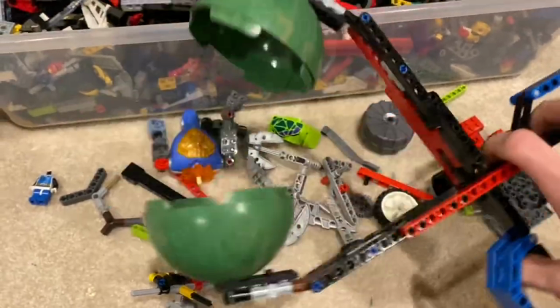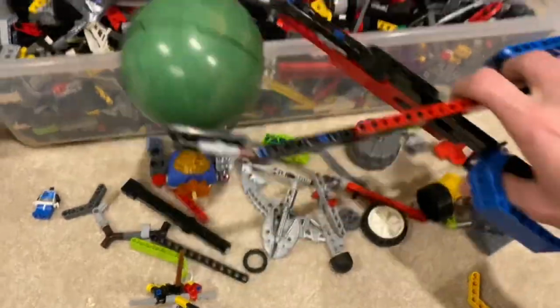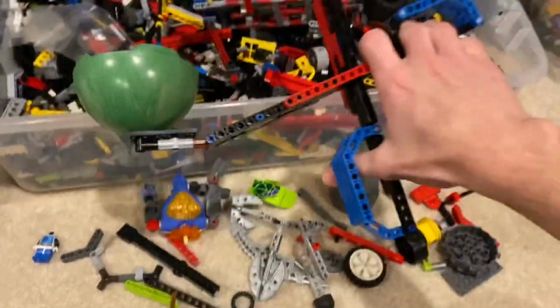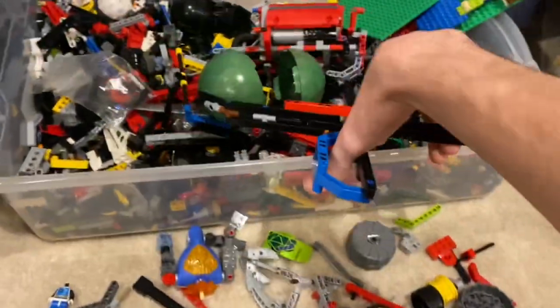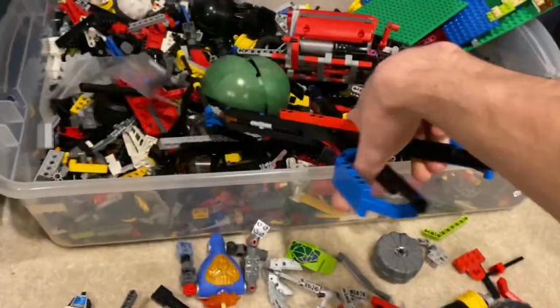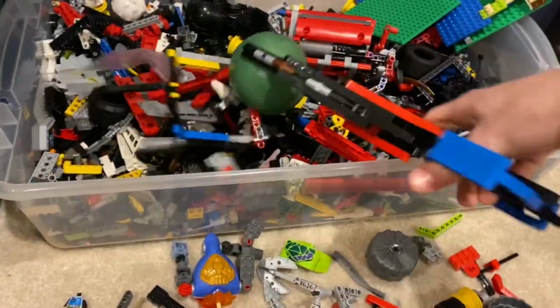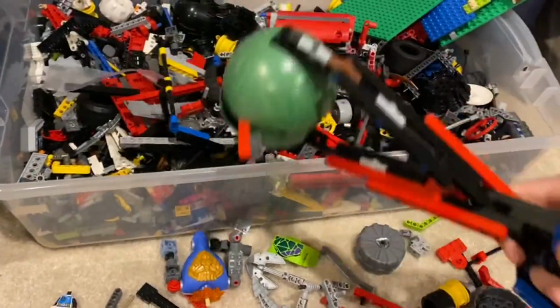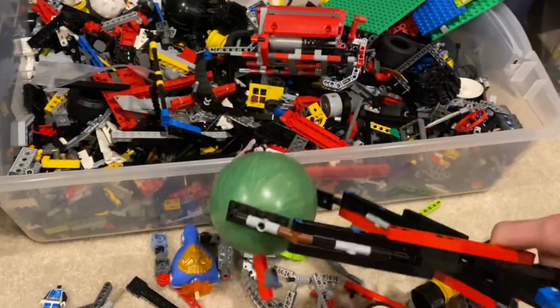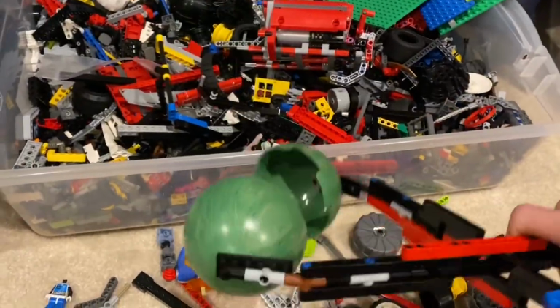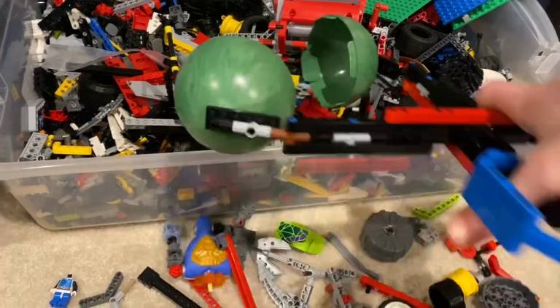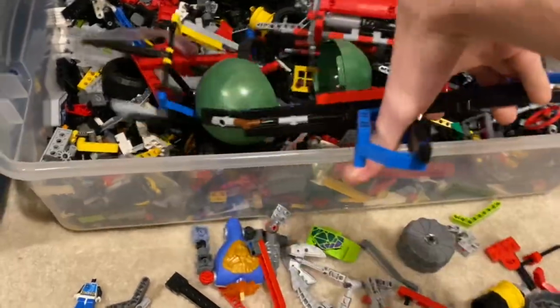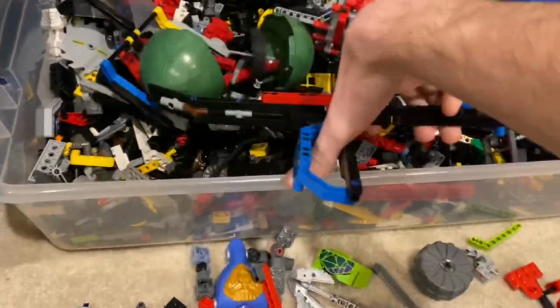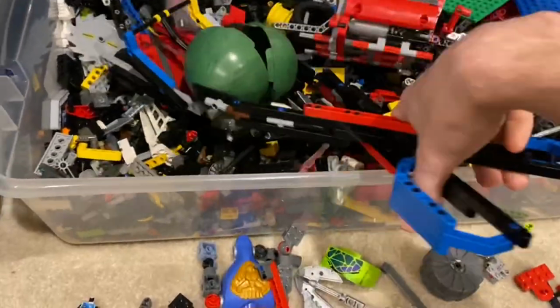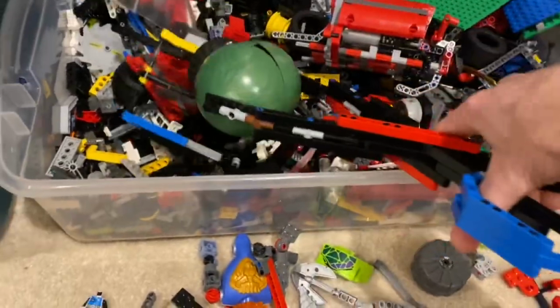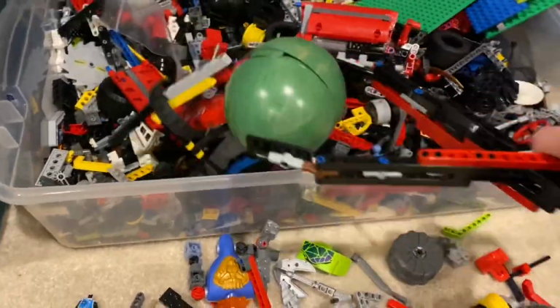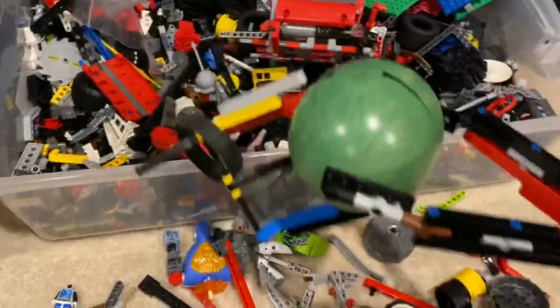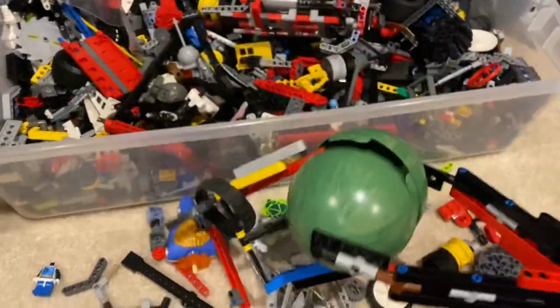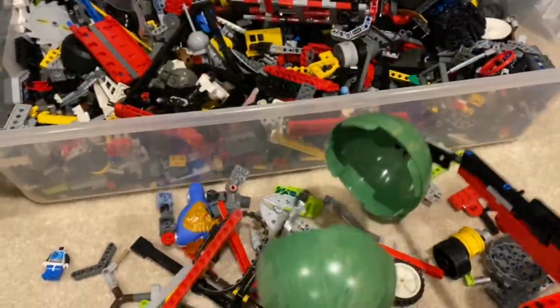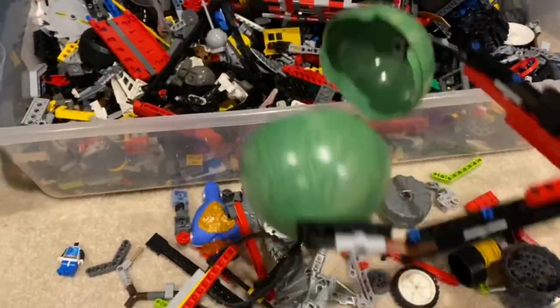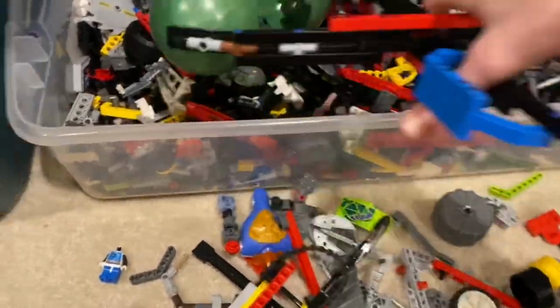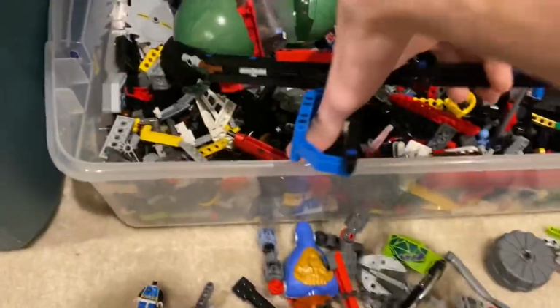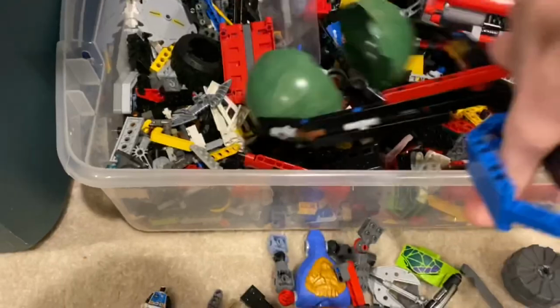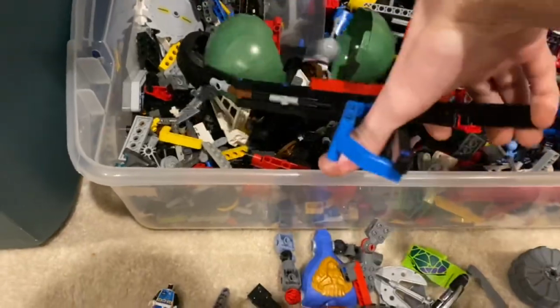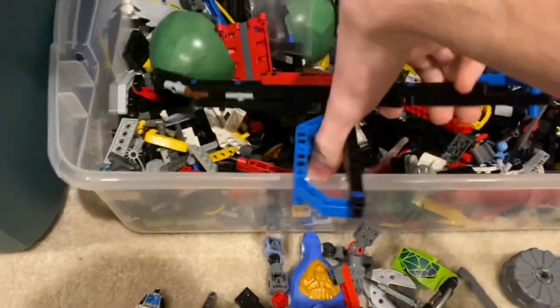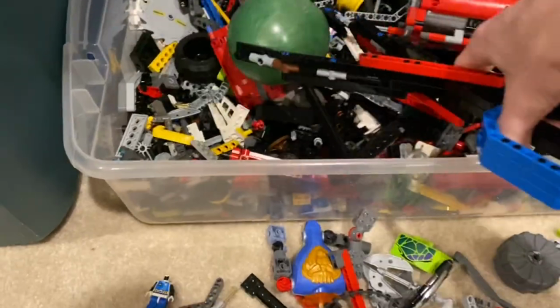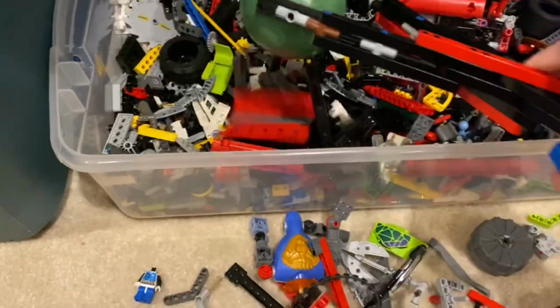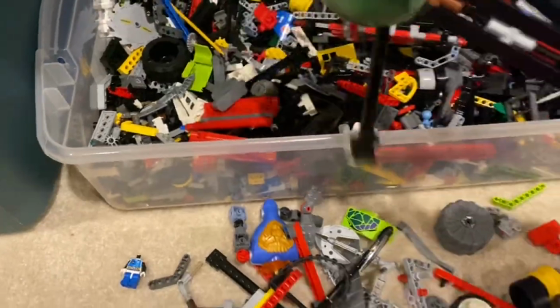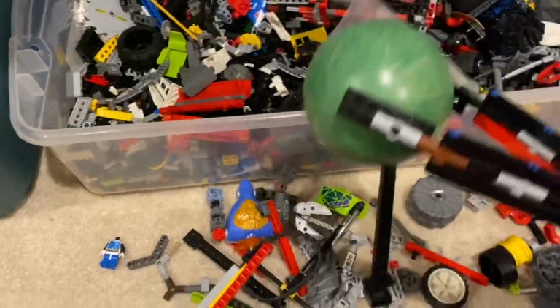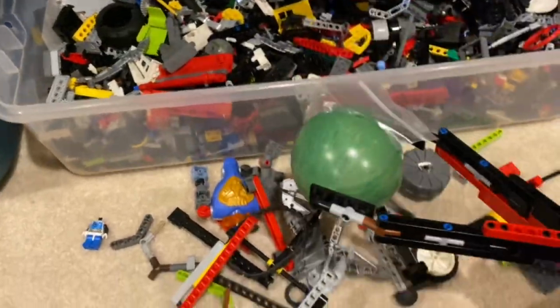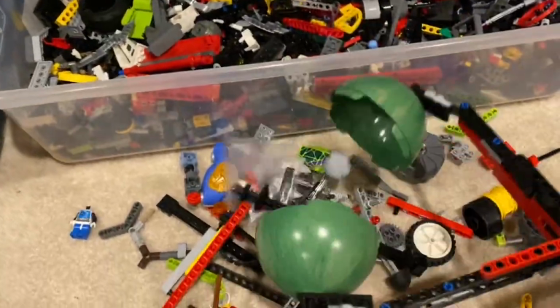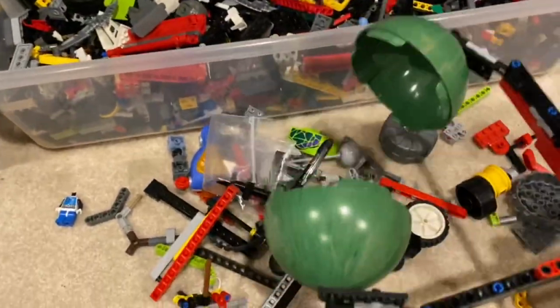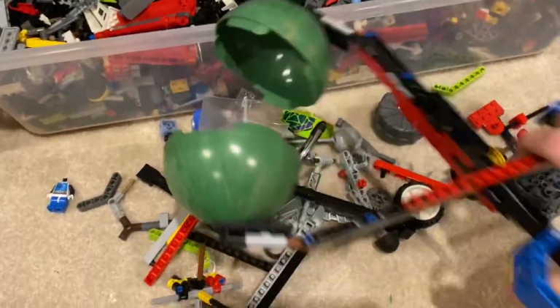Just watch how it scoops Lego. It scoops Lego so well — you can scoop that Lego. The only problem is this isn't made to scoop Lego. This is made to scoop snow.